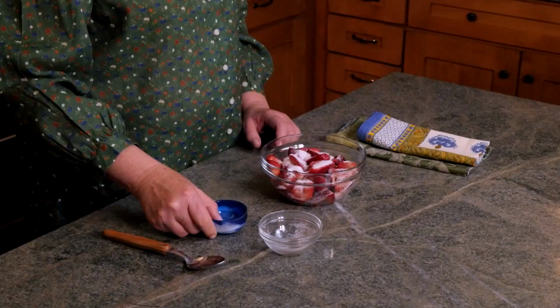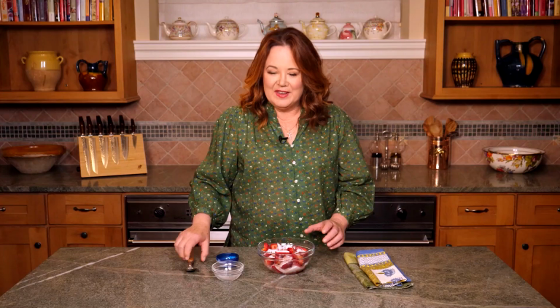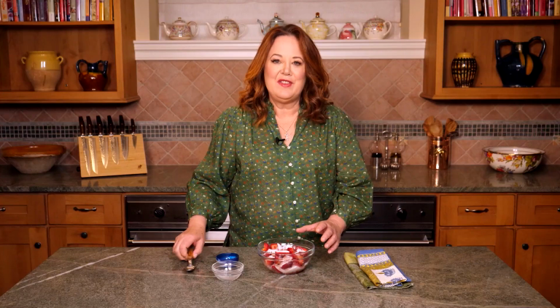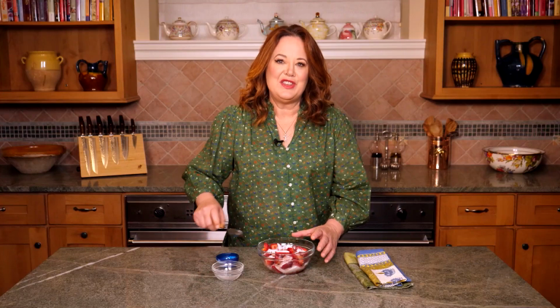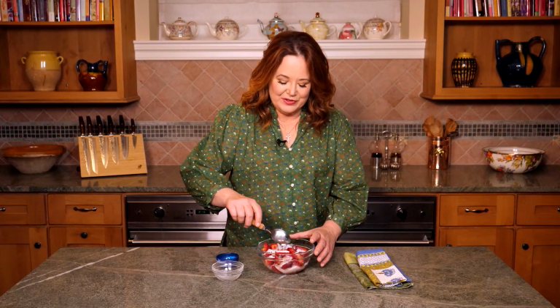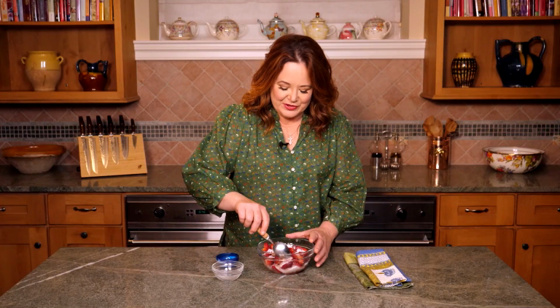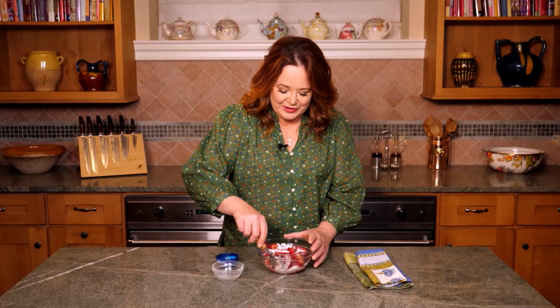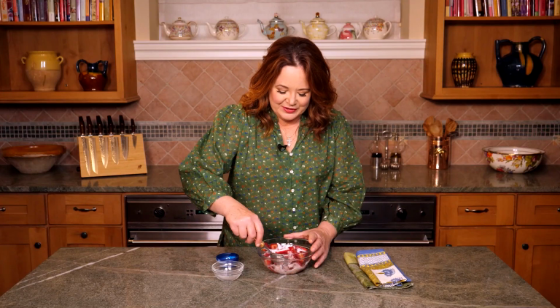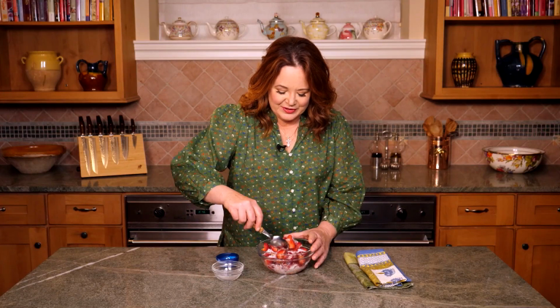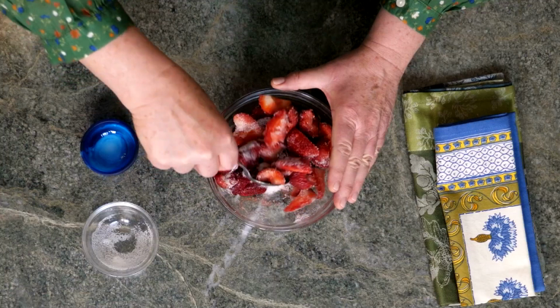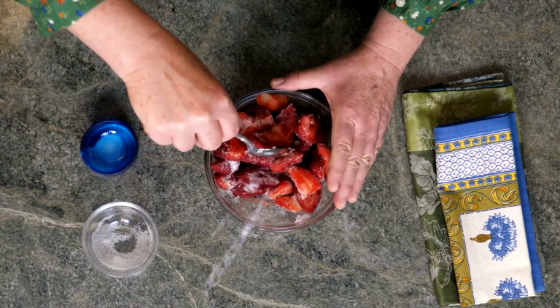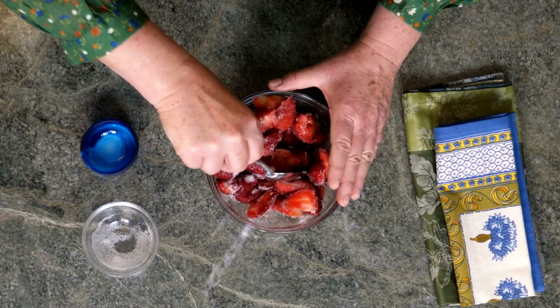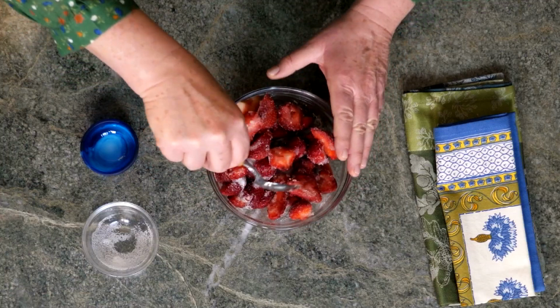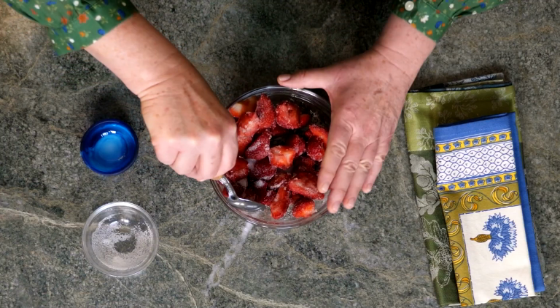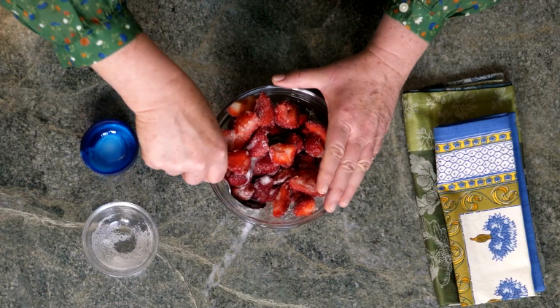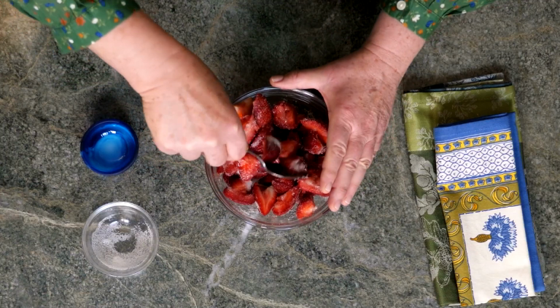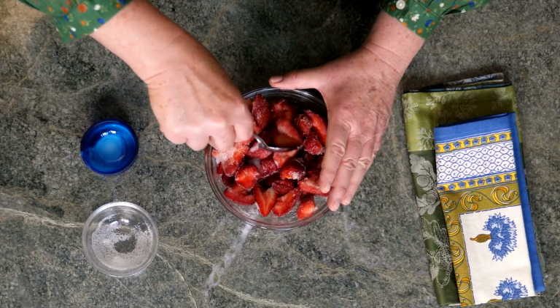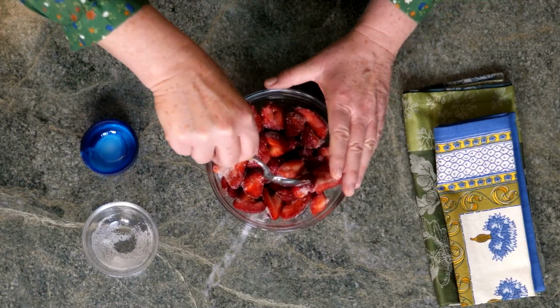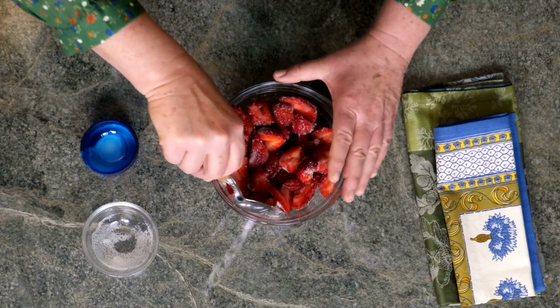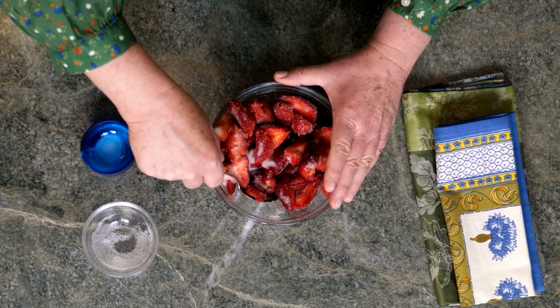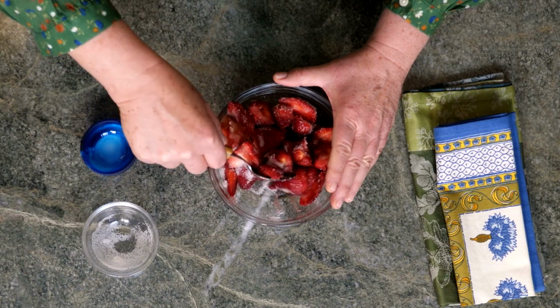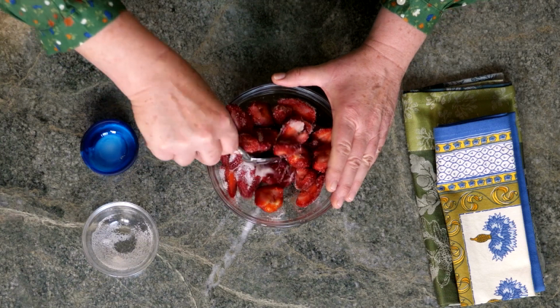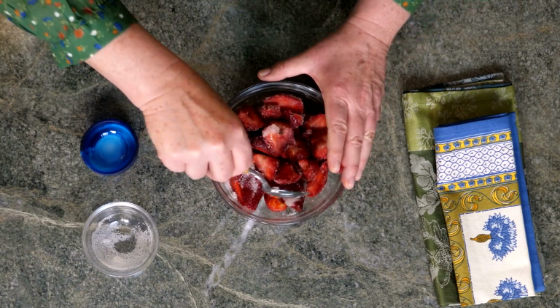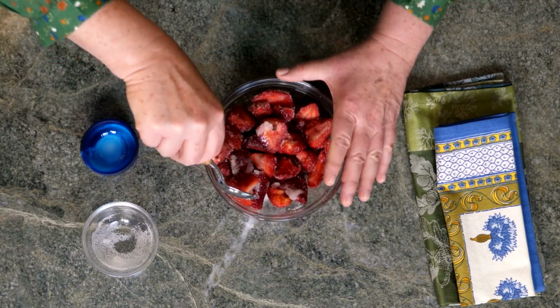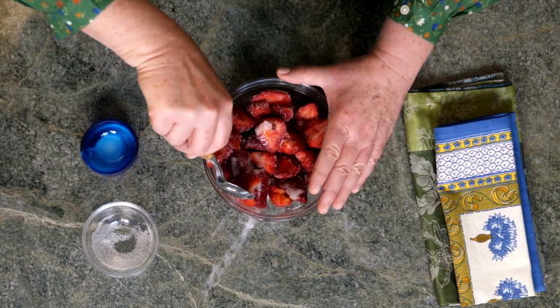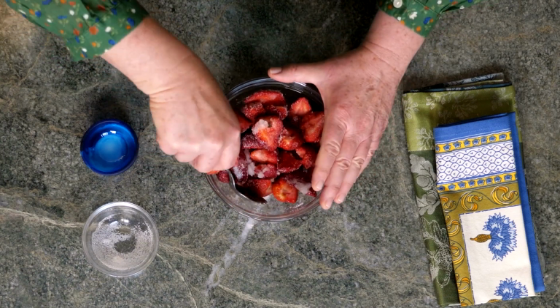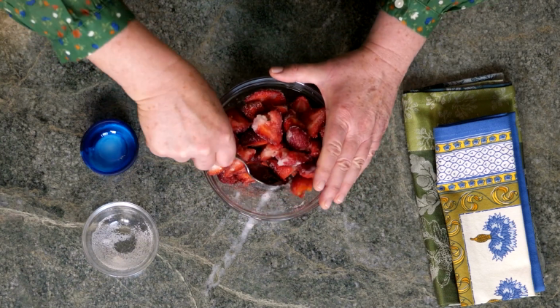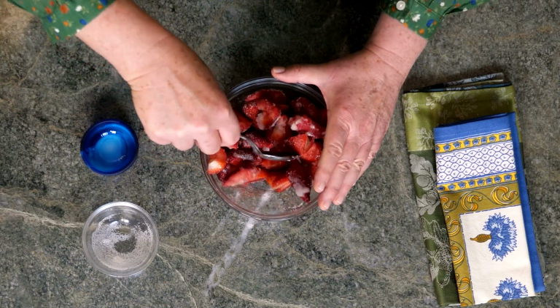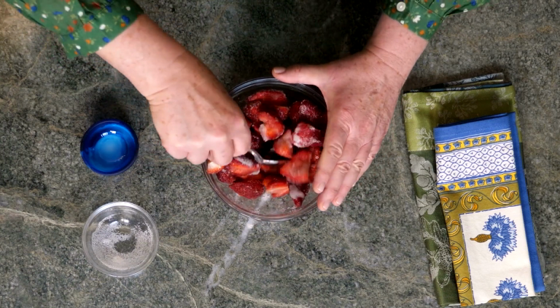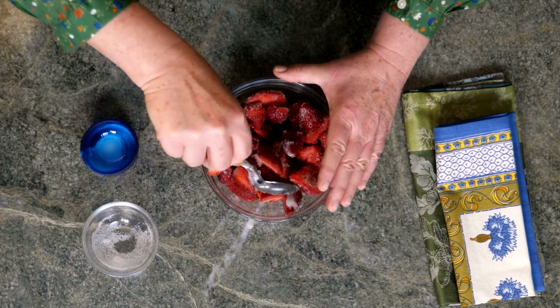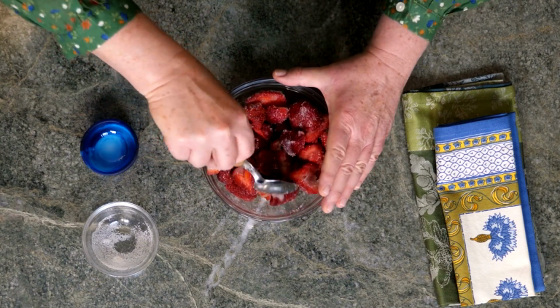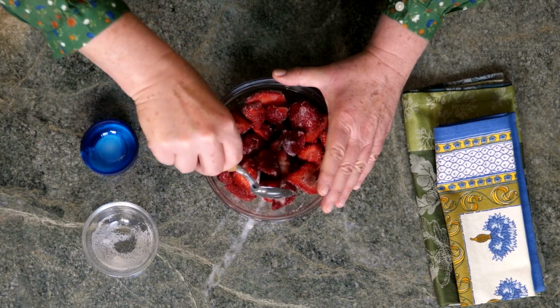Give it a gentle stir and we'll set this aside for about 30 minutes so the strawberries get soft and juicy.